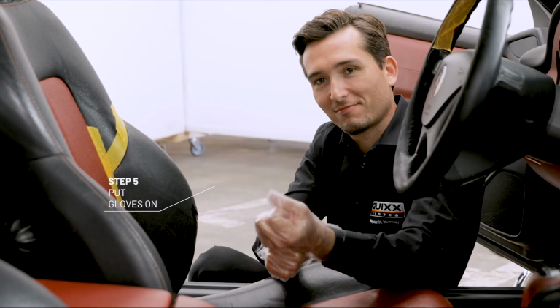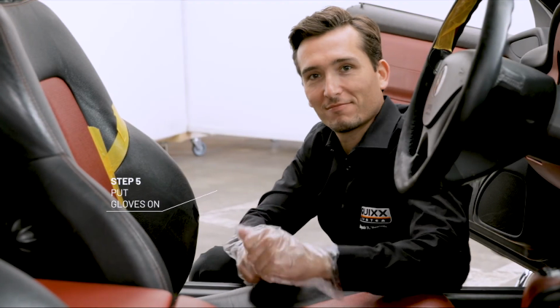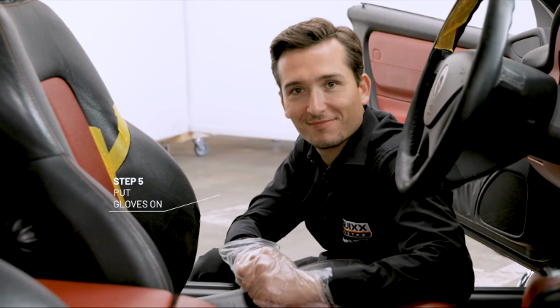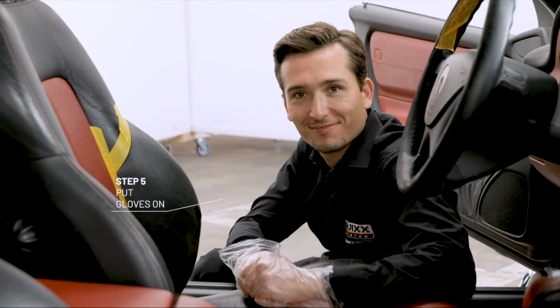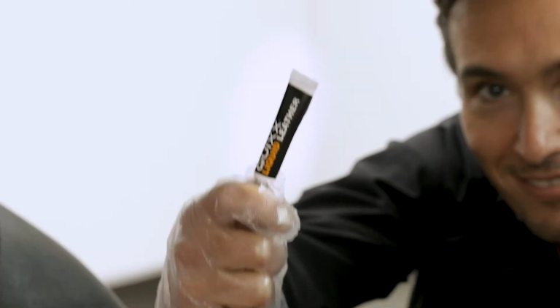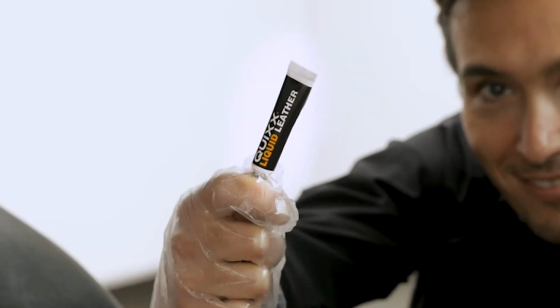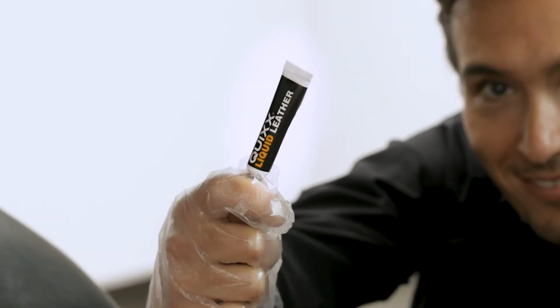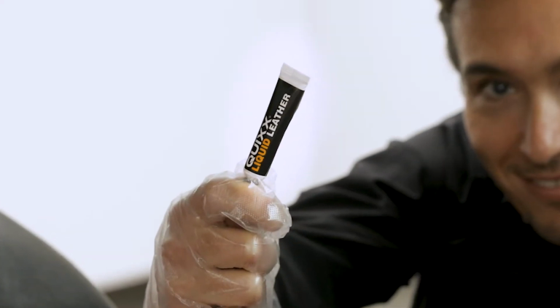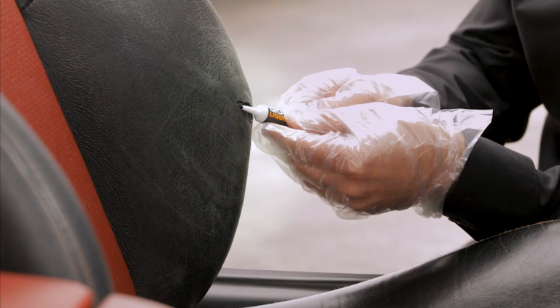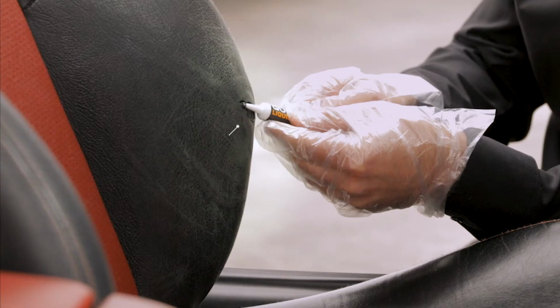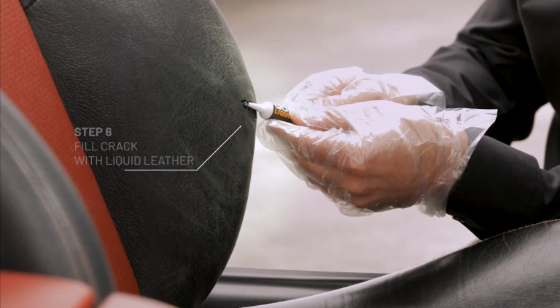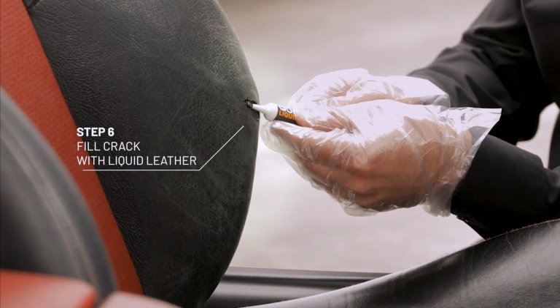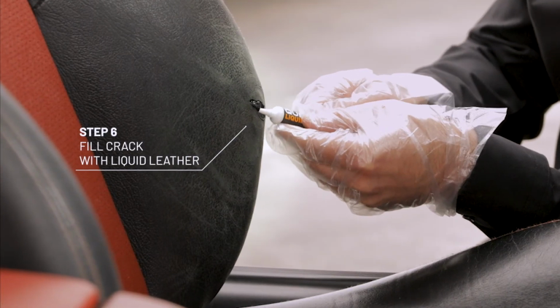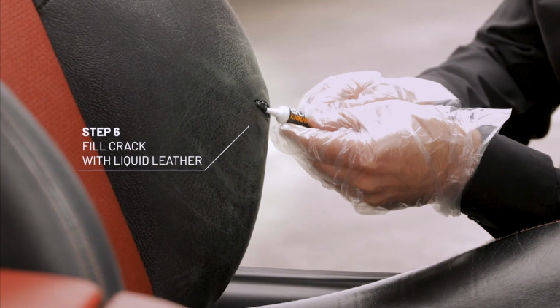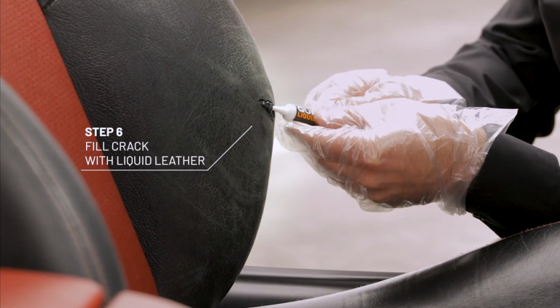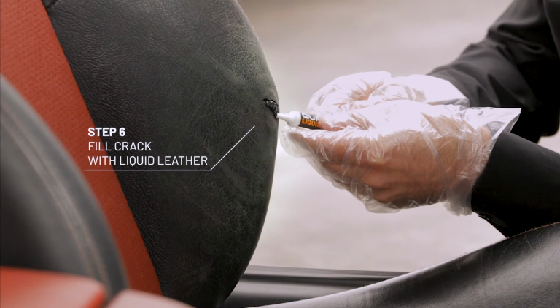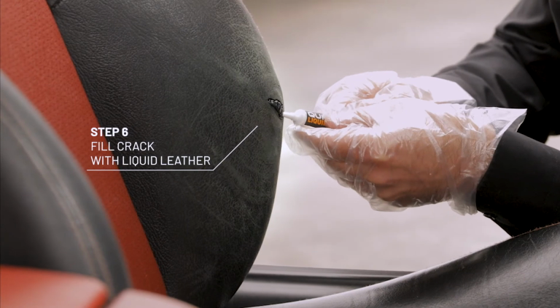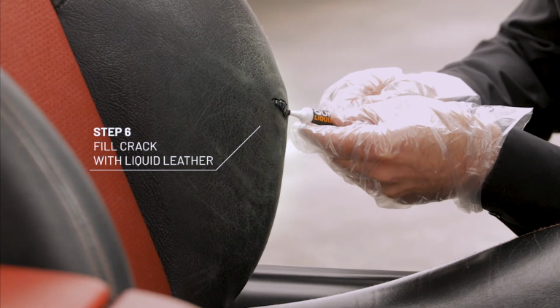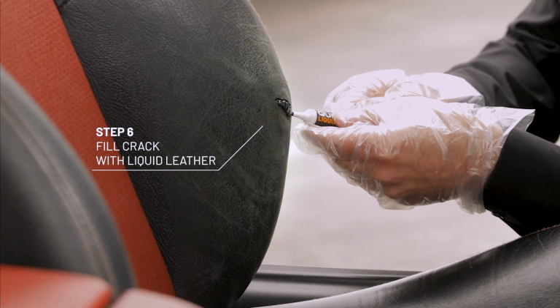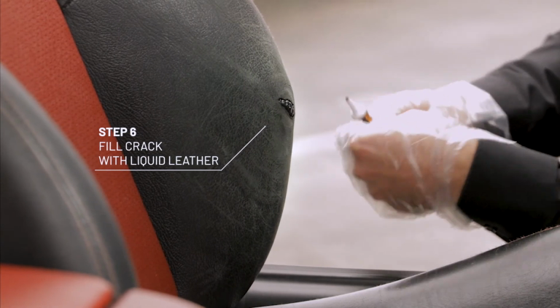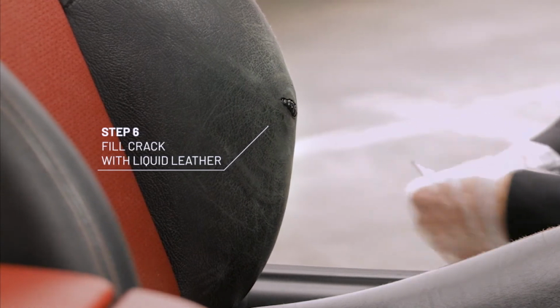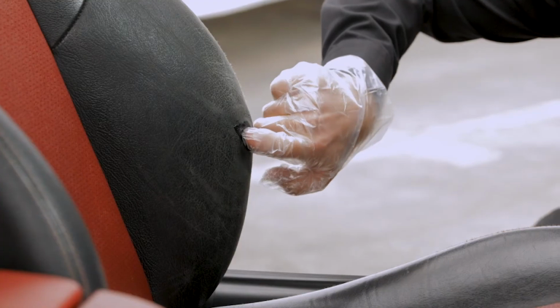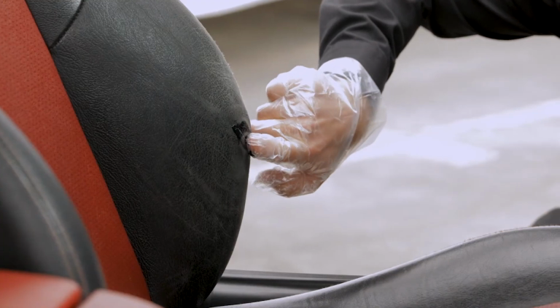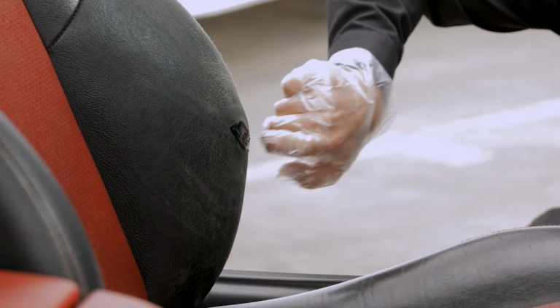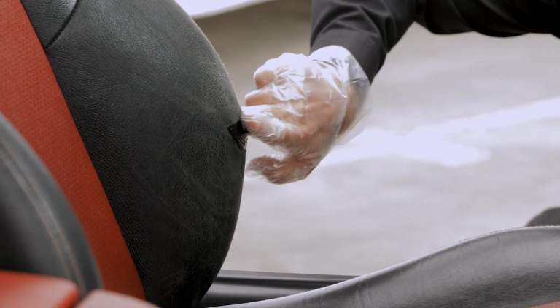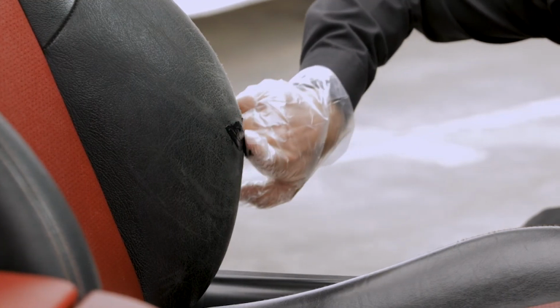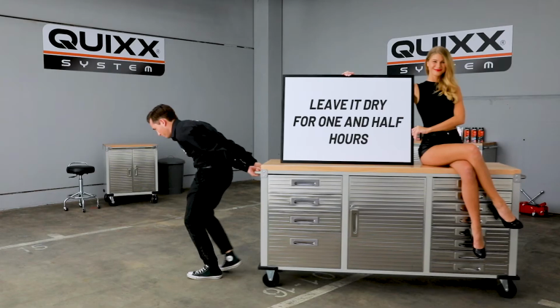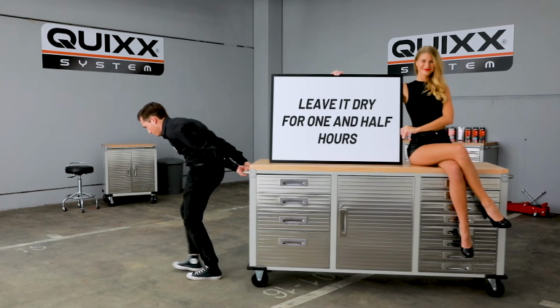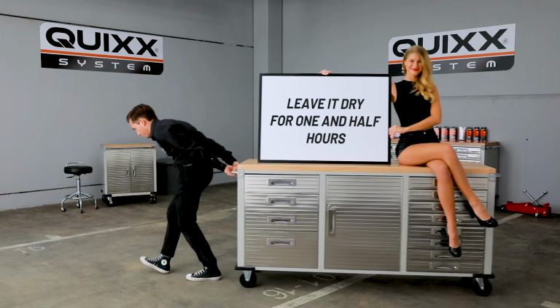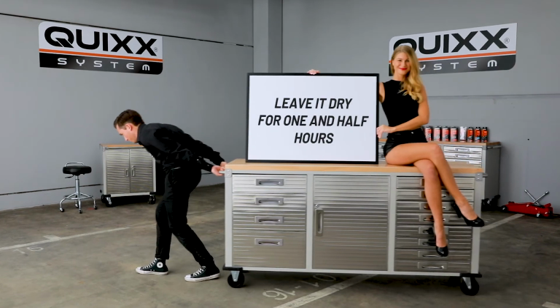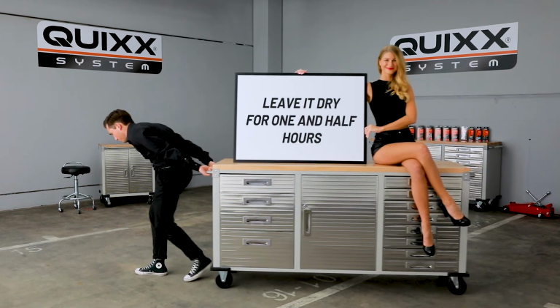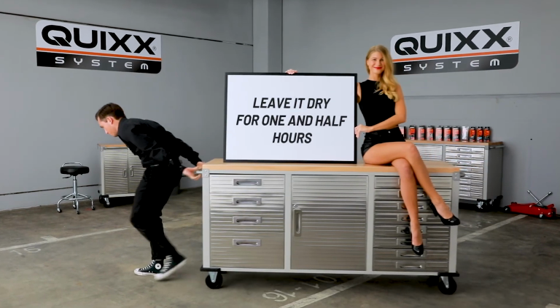Put your gloves on. Fill the crack with the liquid leather and wipe off the surface. Leave it to dry for one and a half hours.